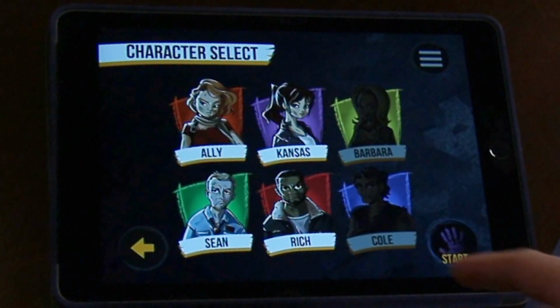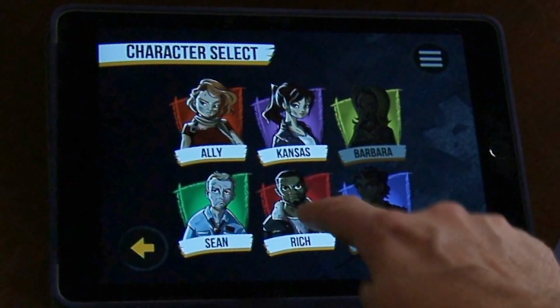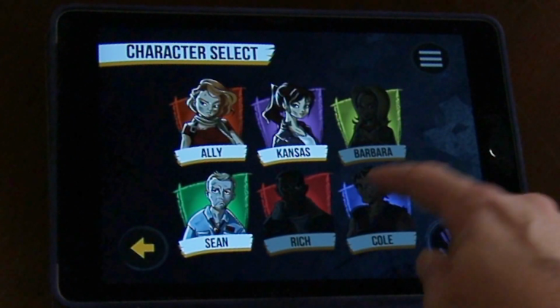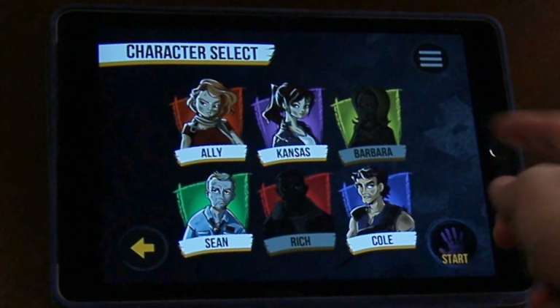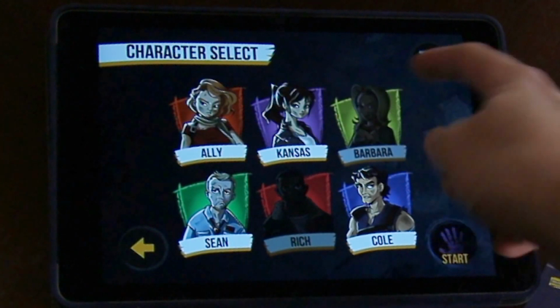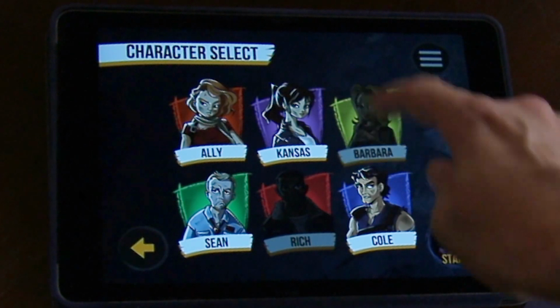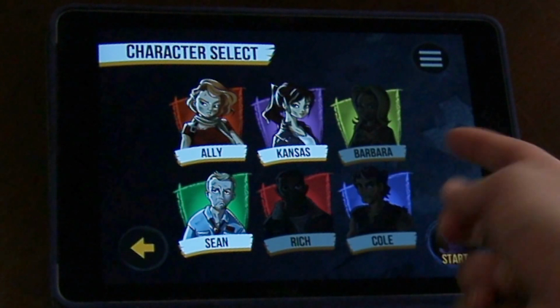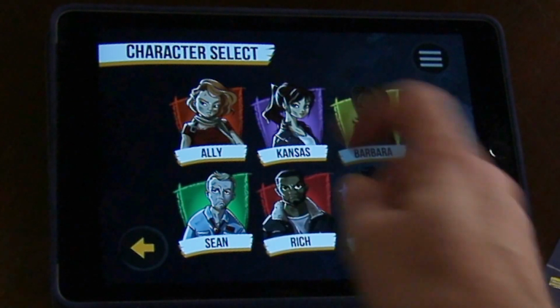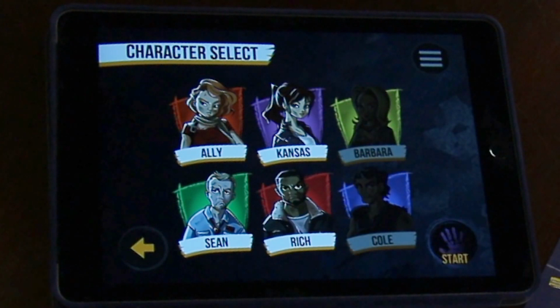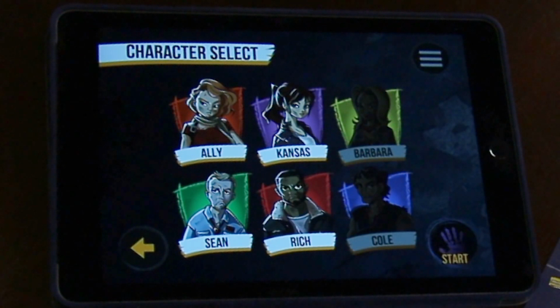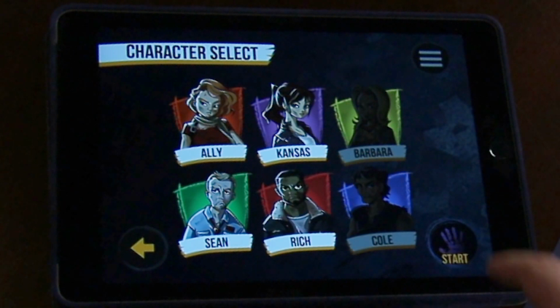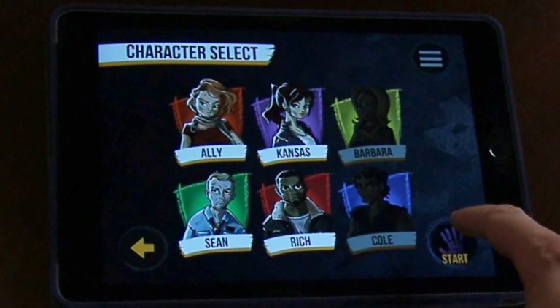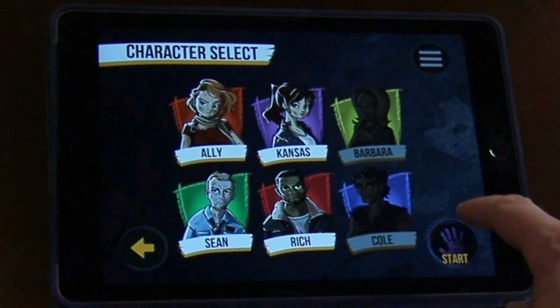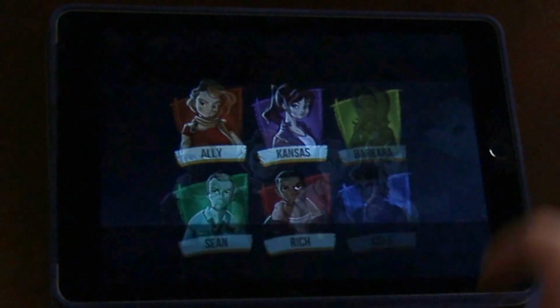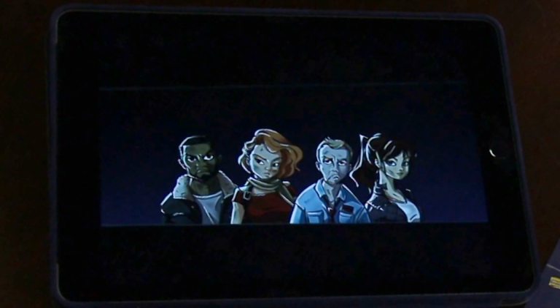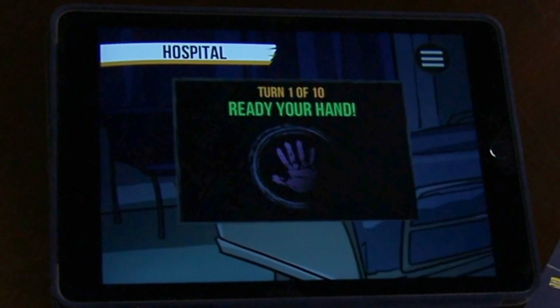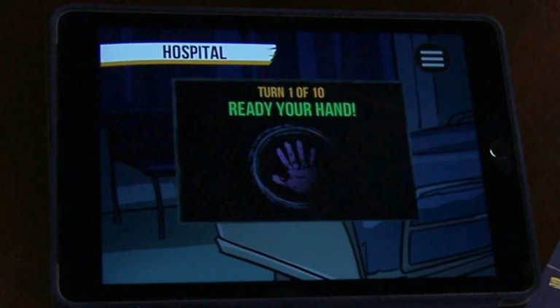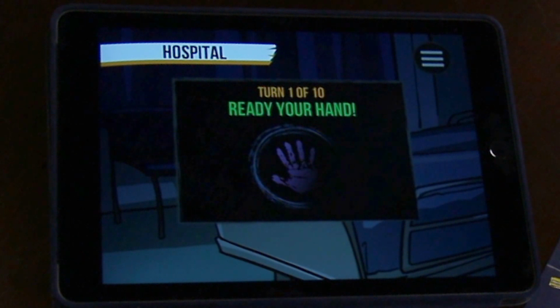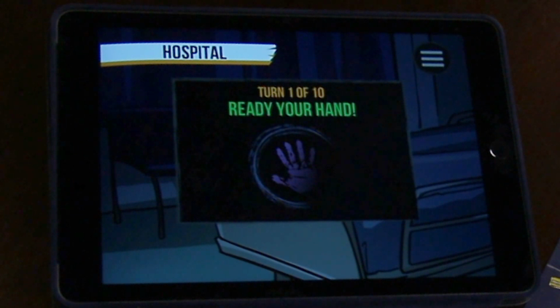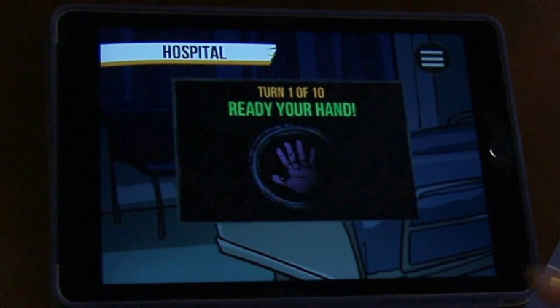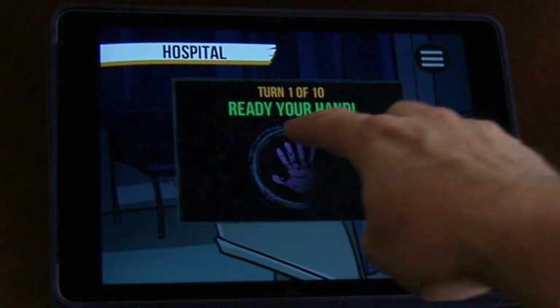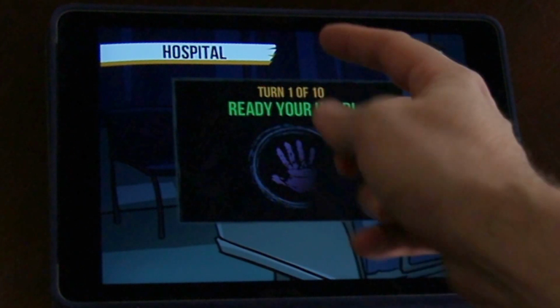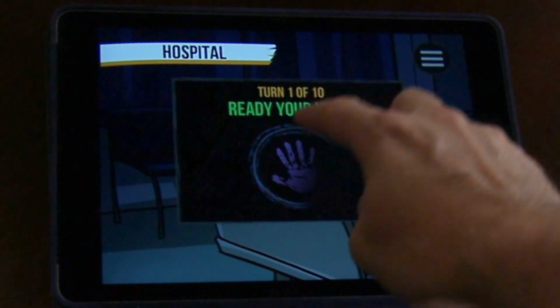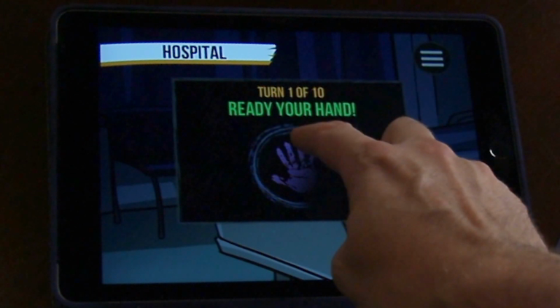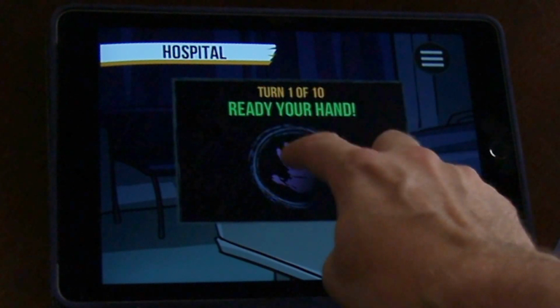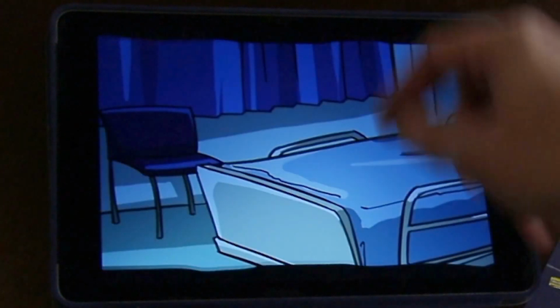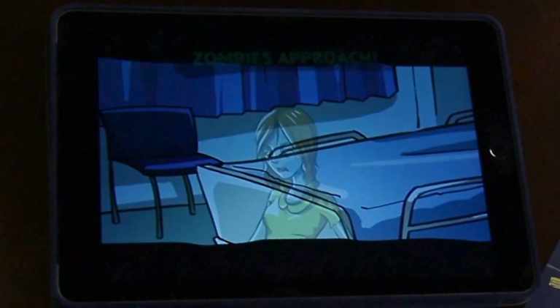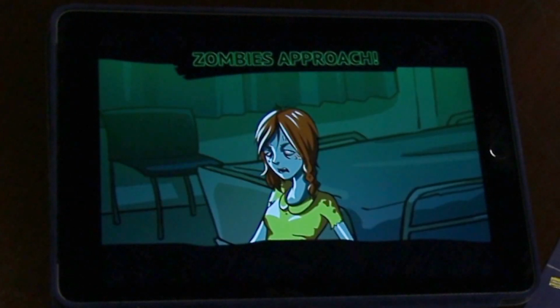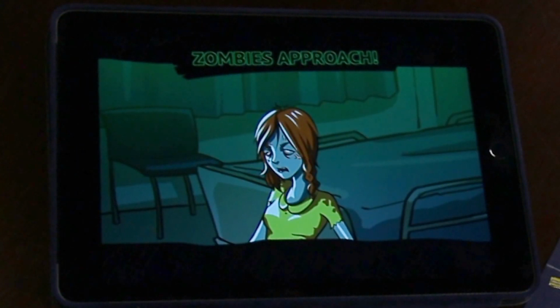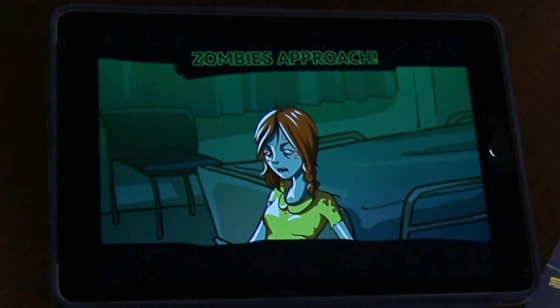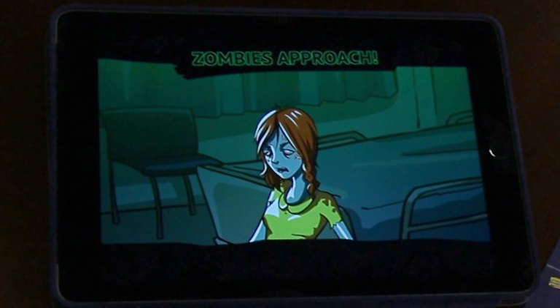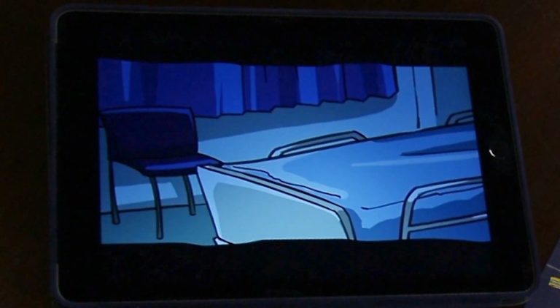You choose the characters you want to use. Once everyone's hand is flat on the table, somebody presses the hand button with their other hand to start it off. Let's listen in to the first request.